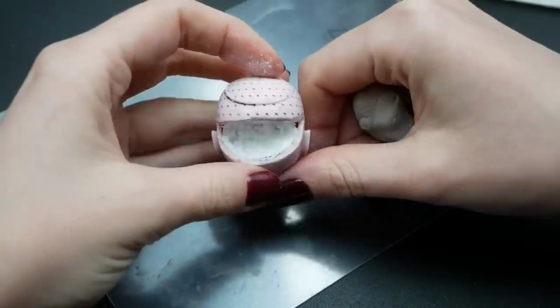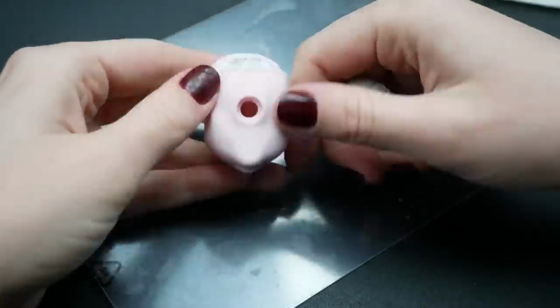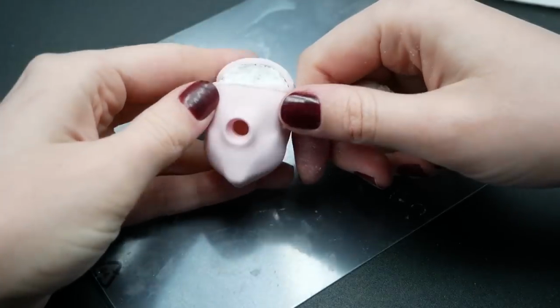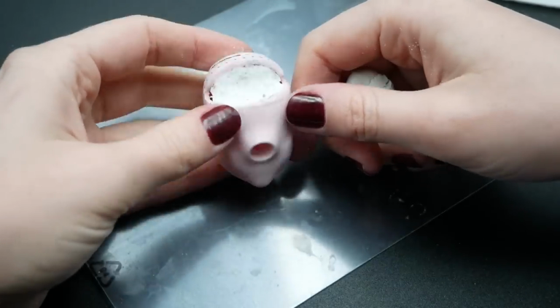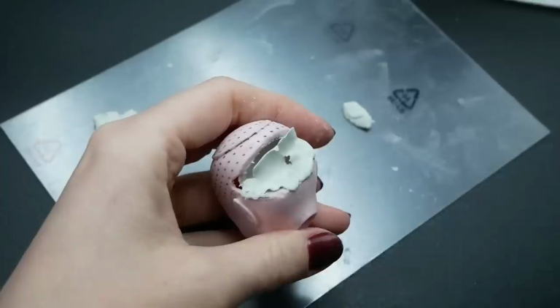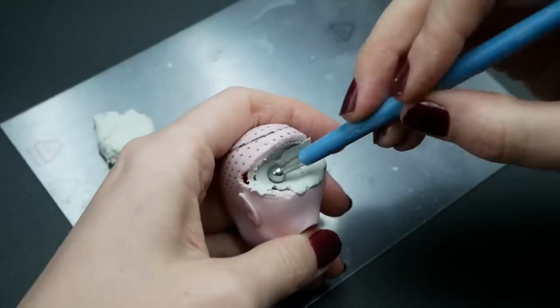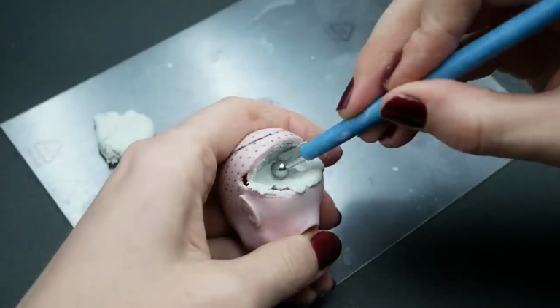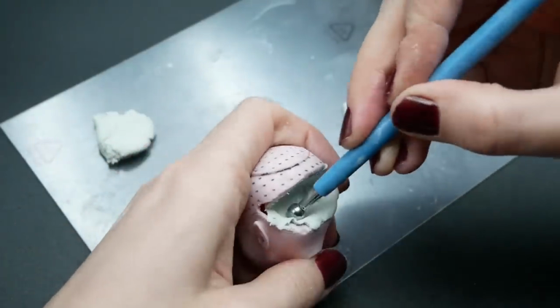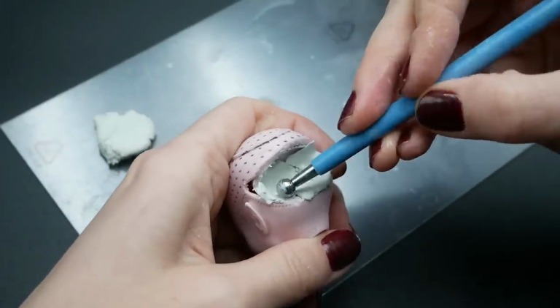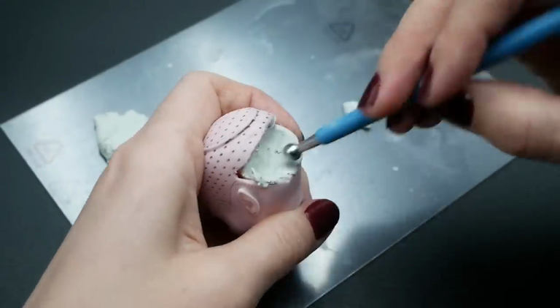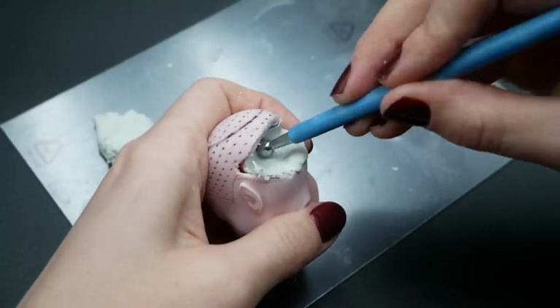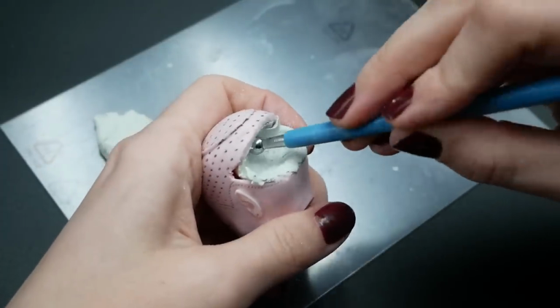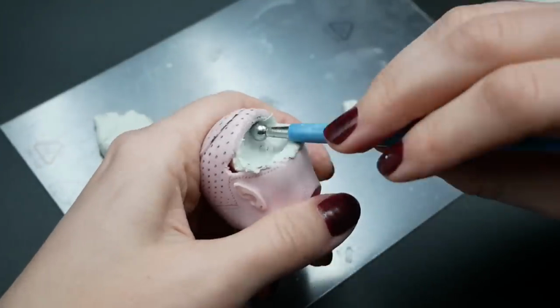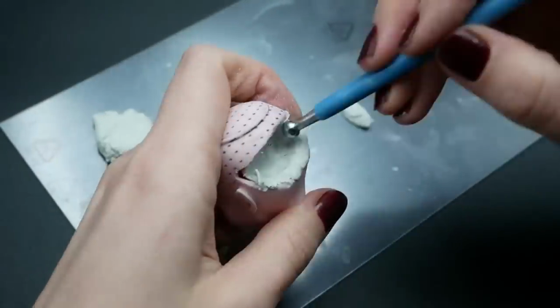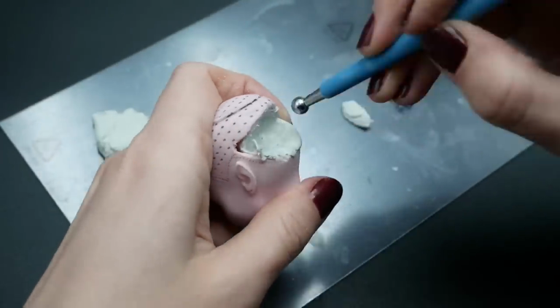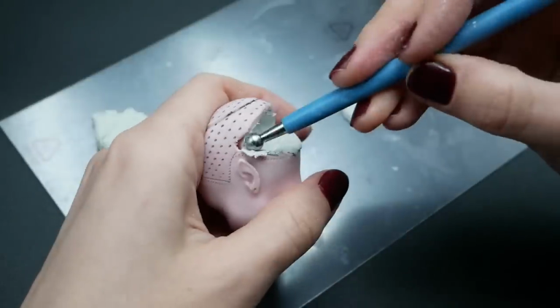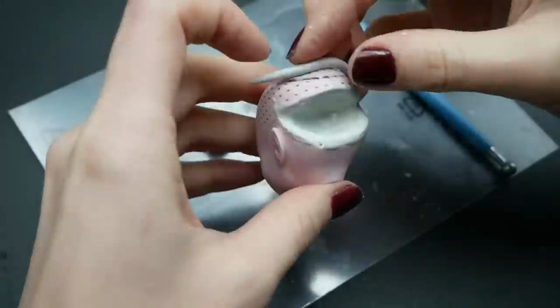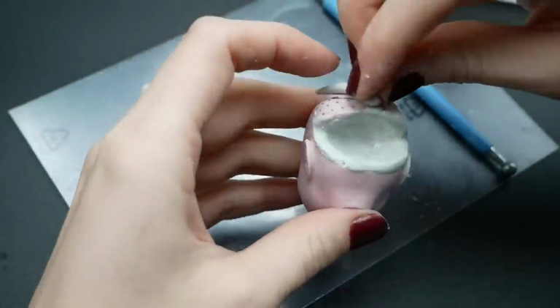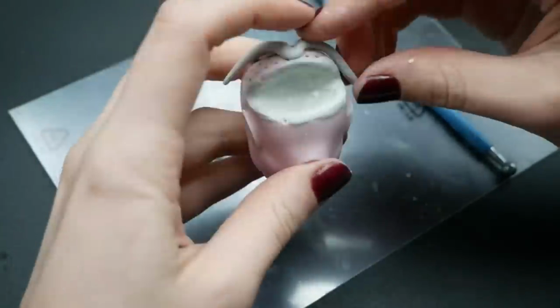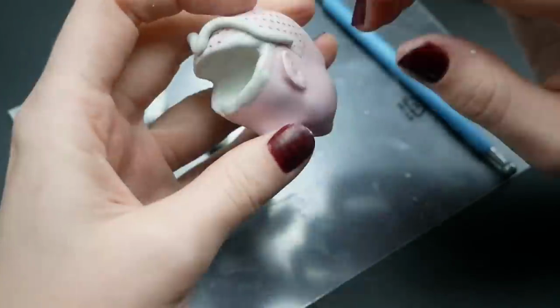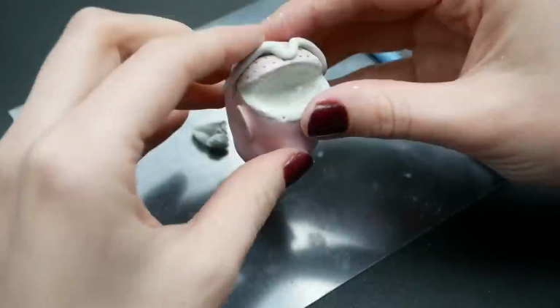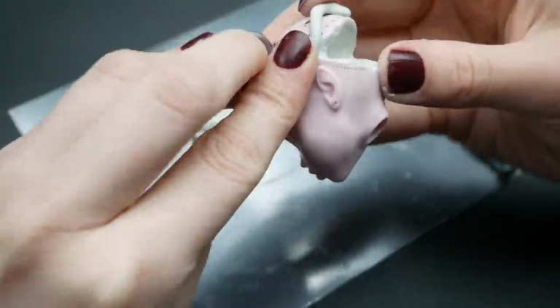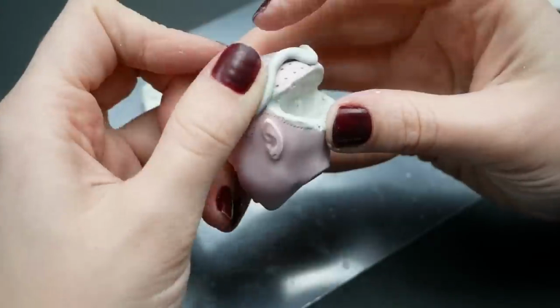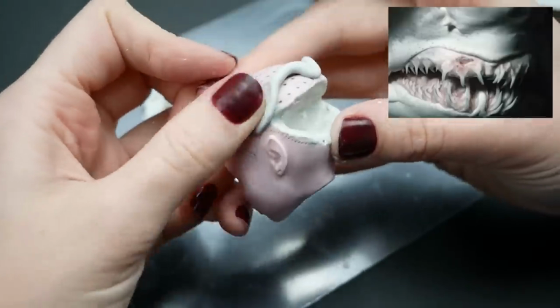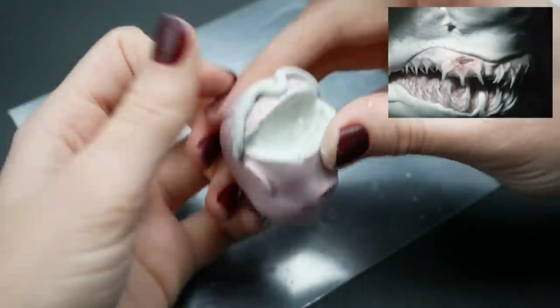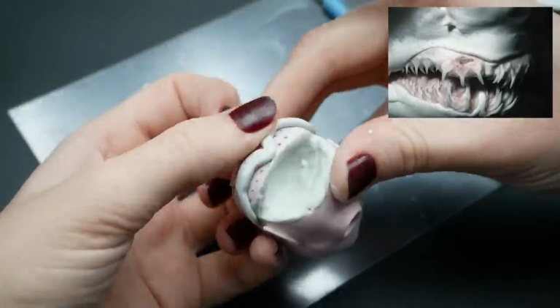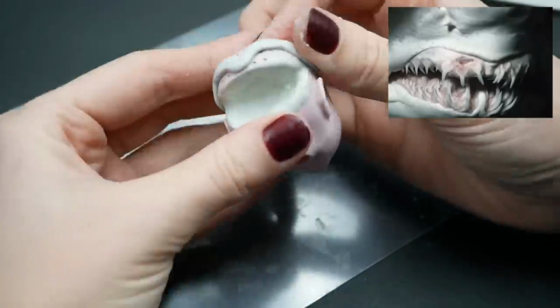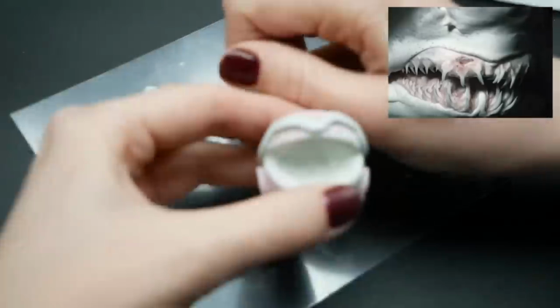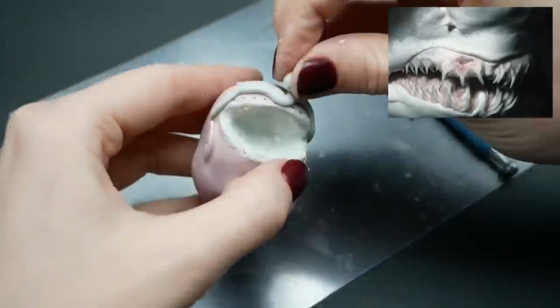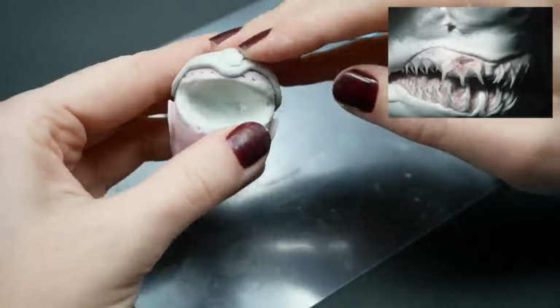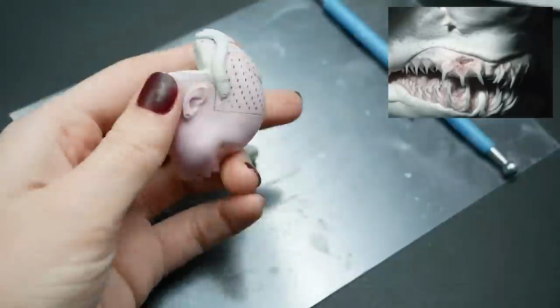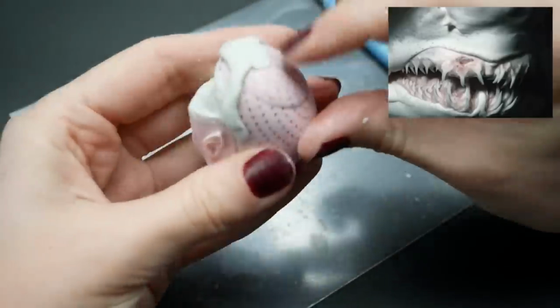Then I apply a thin layer of epoxy to smooth up the form and sculpt the mouth, working my way from mouth and tongue to the teeth. As a reference for sculpting I used photos of shark teeth, because in my opinion they have one of the most fascinating jaw structures.